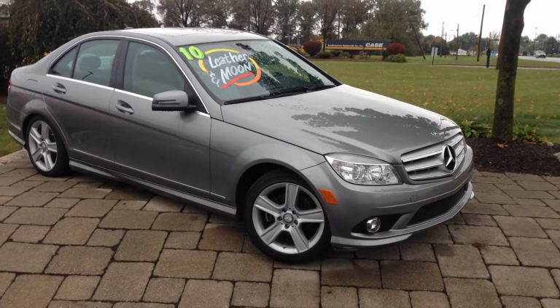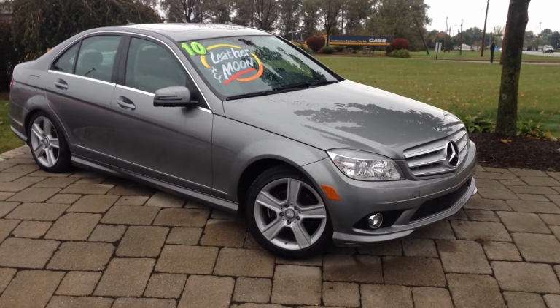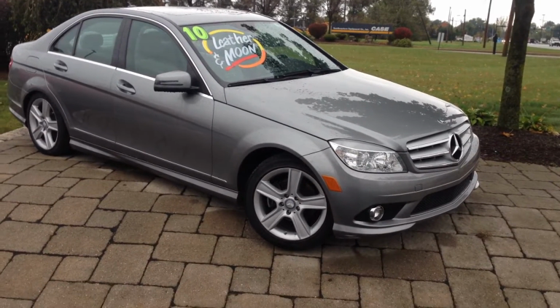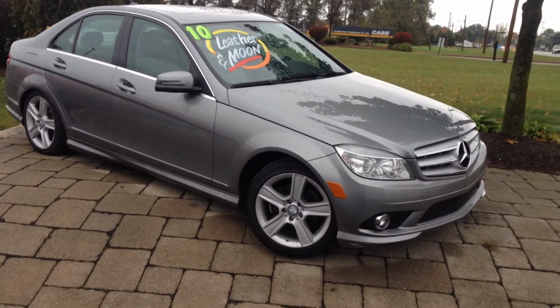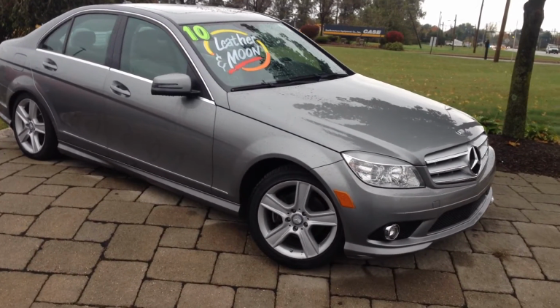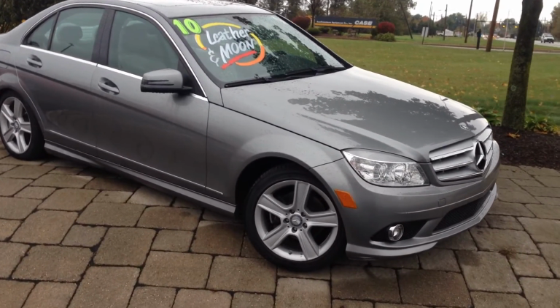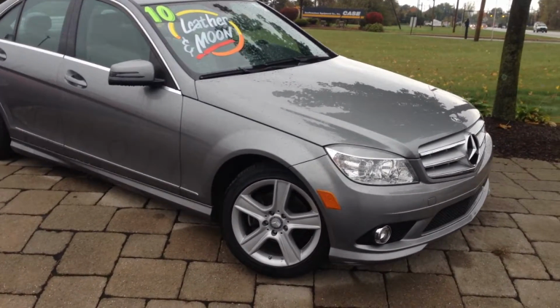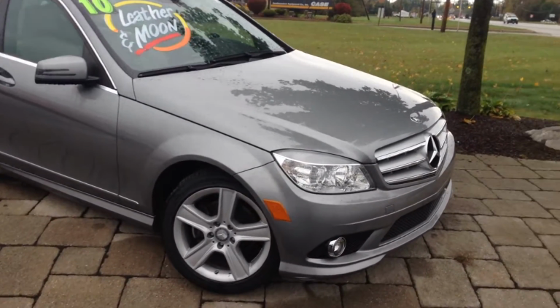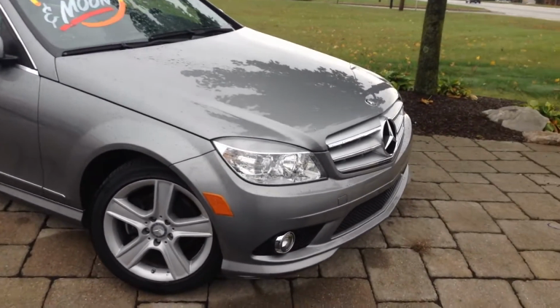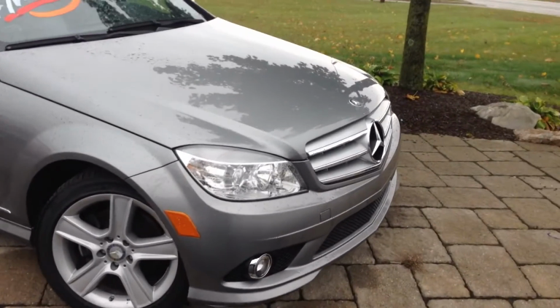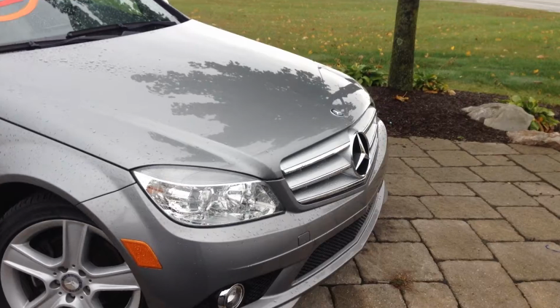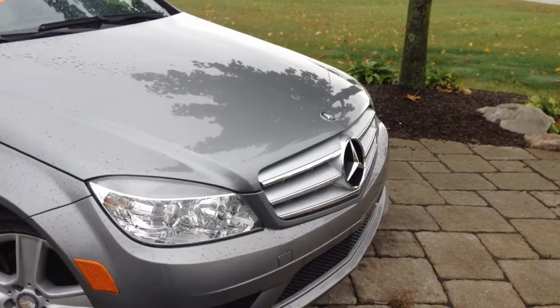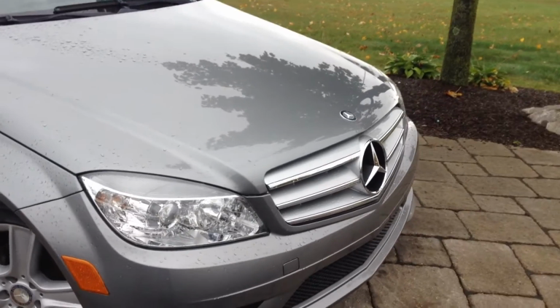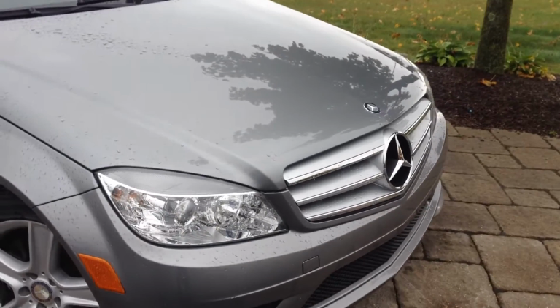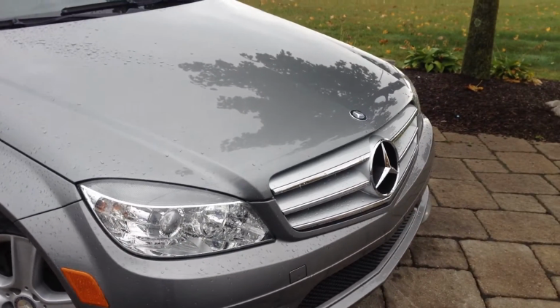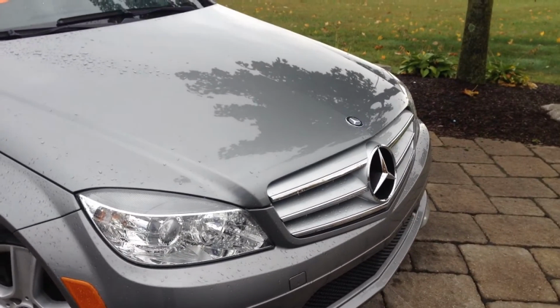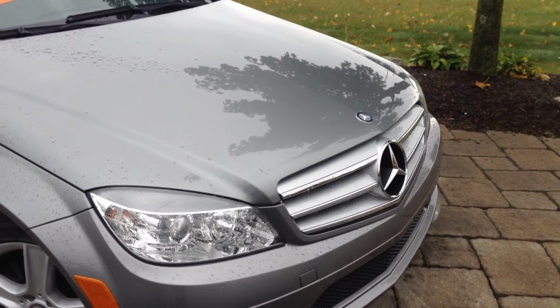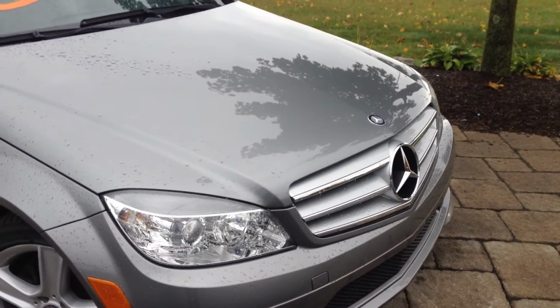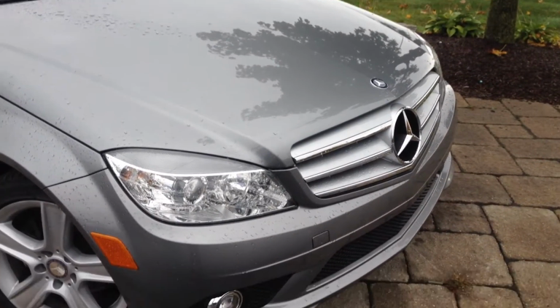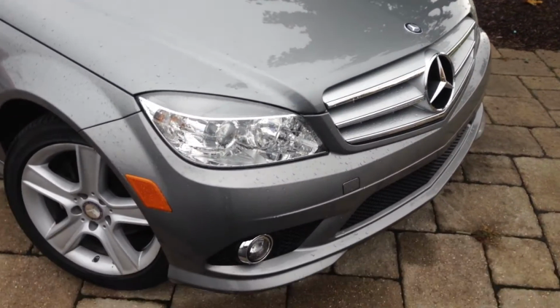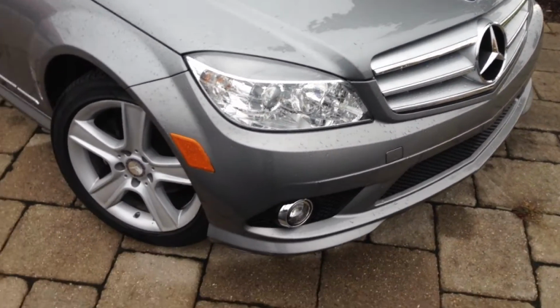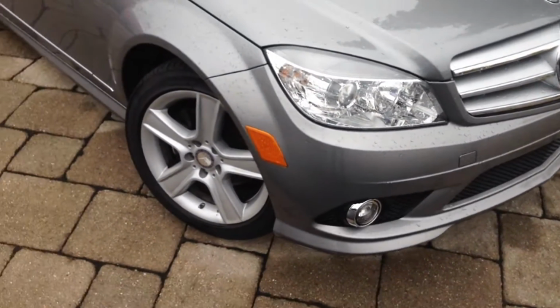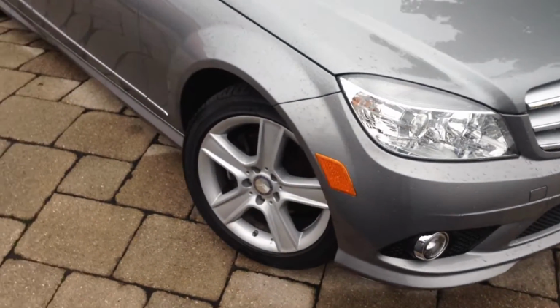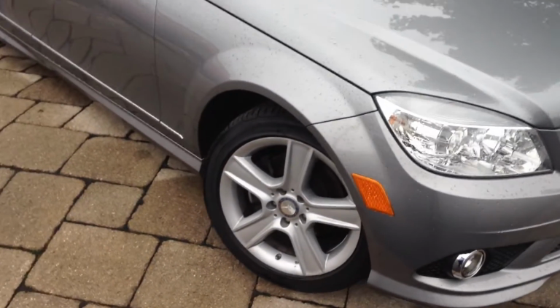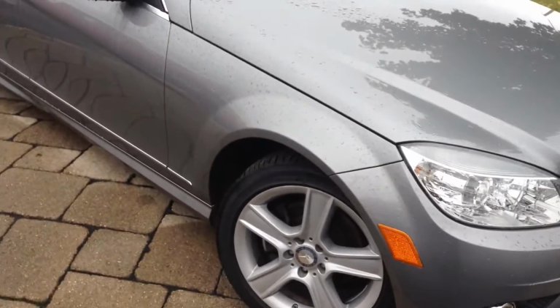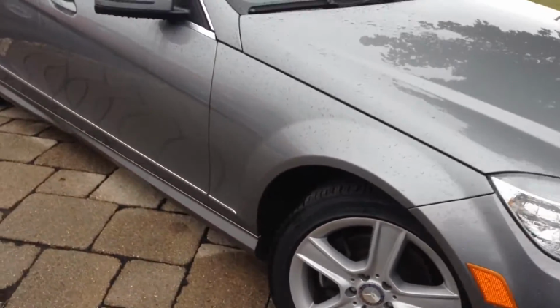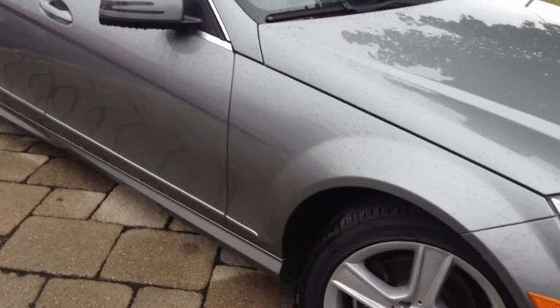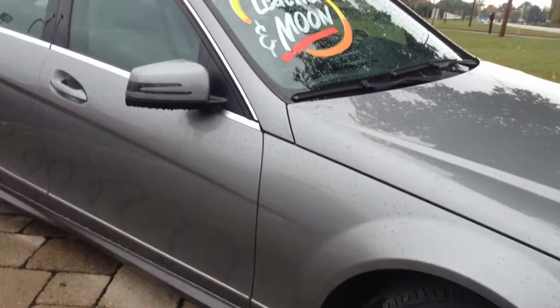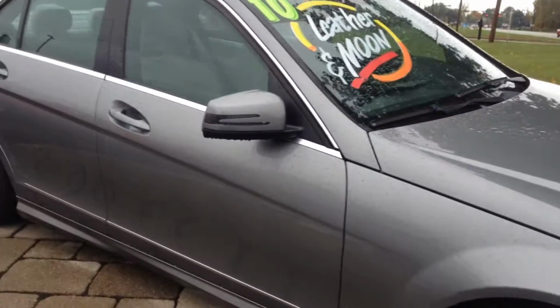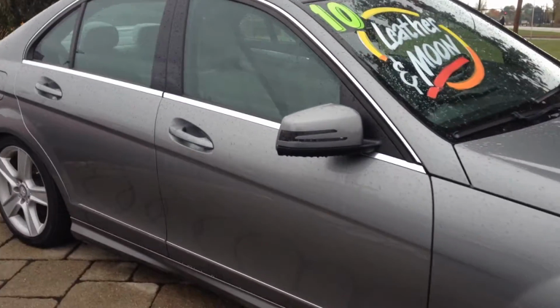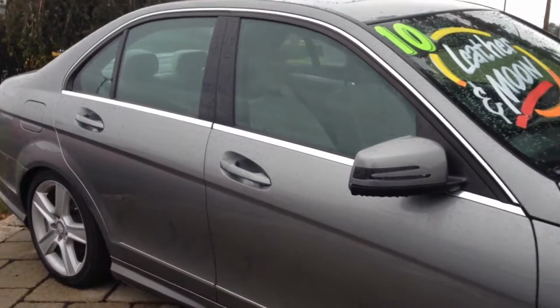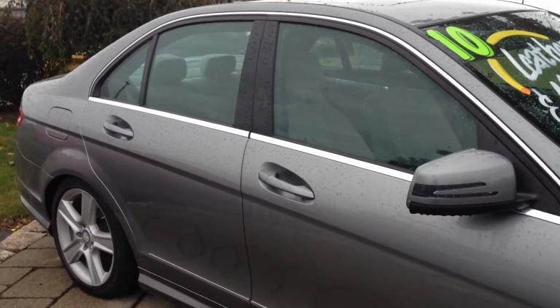Hi Patrick, this is Matt Harper here at John Henderer Honda, sending you a video of the Mercedes C-Class that you had inquired about online. I'm going to give you a walk-around of the car.